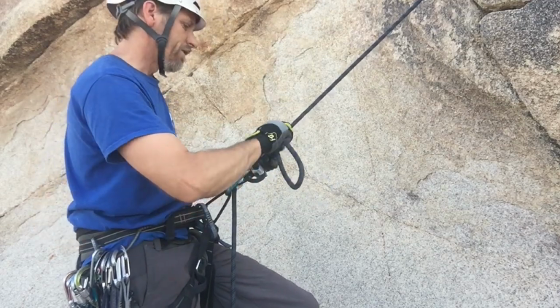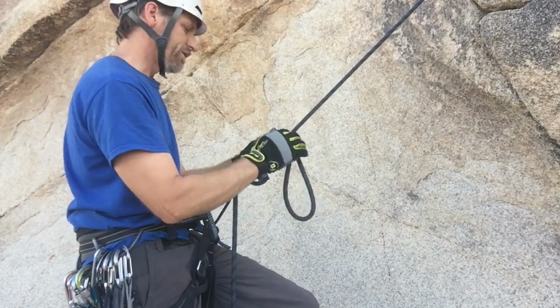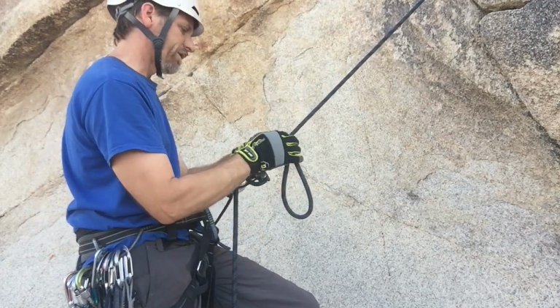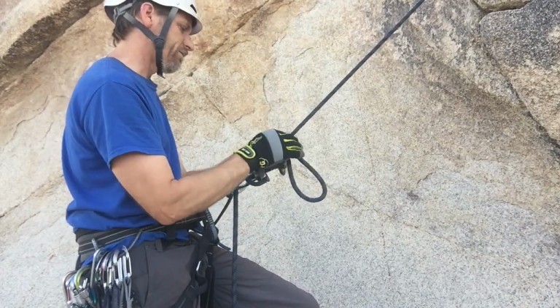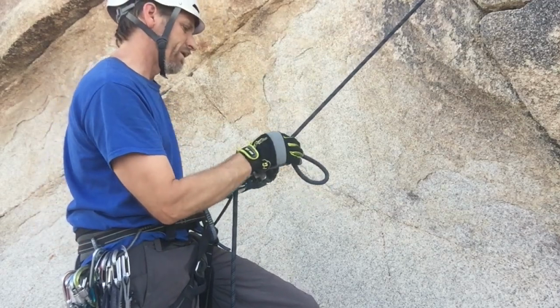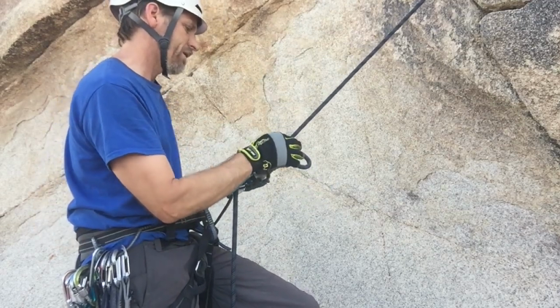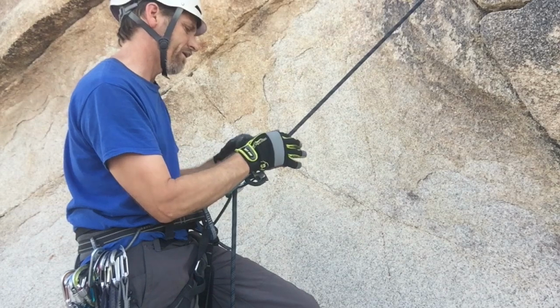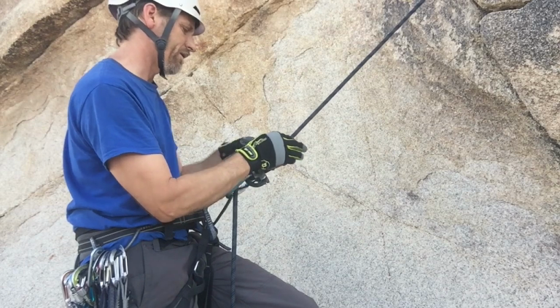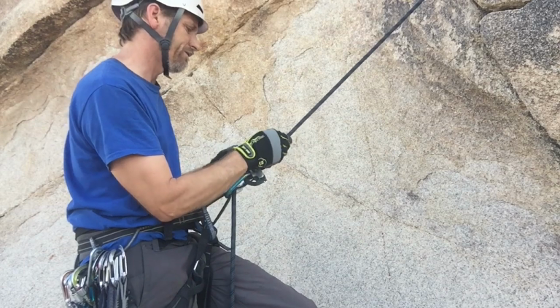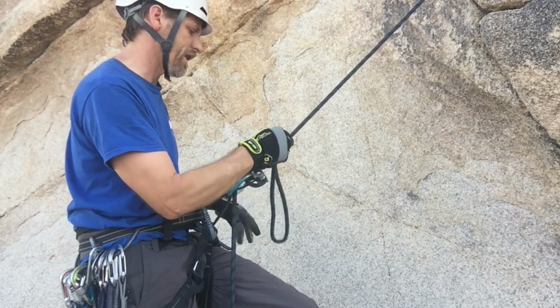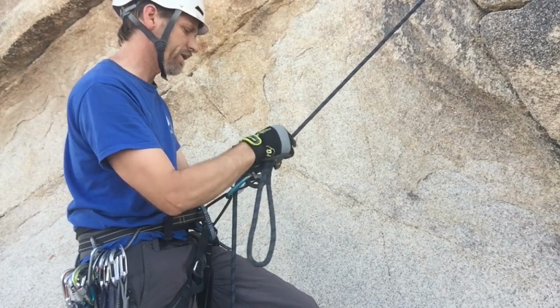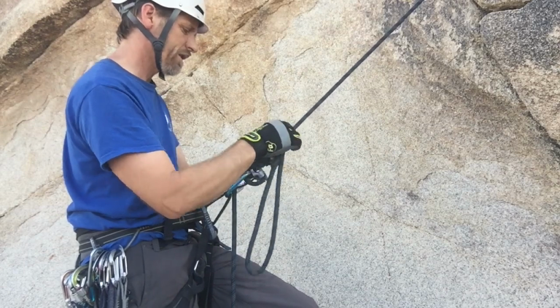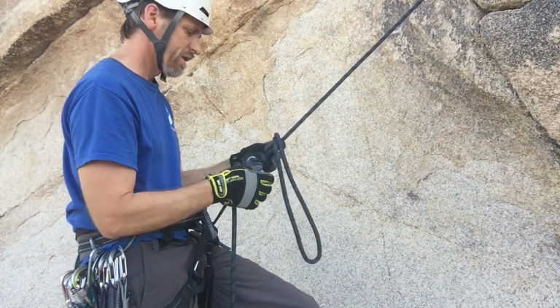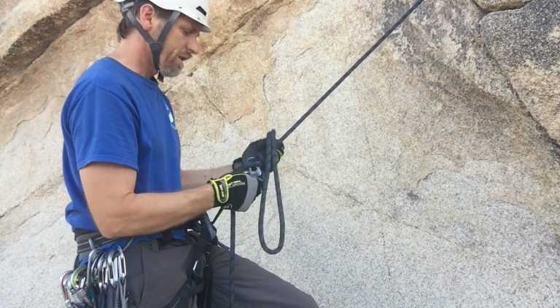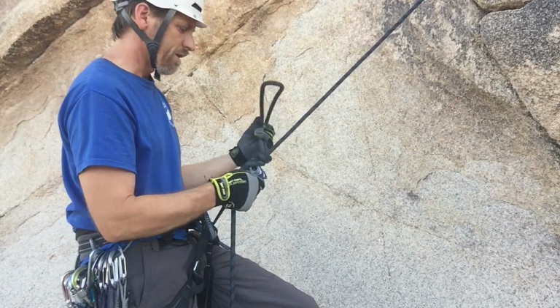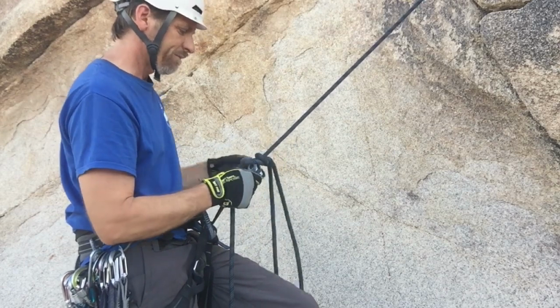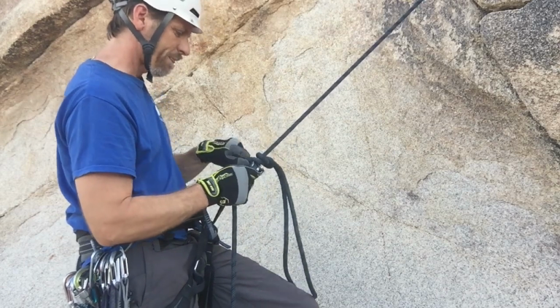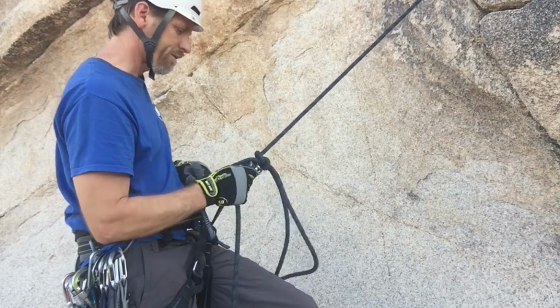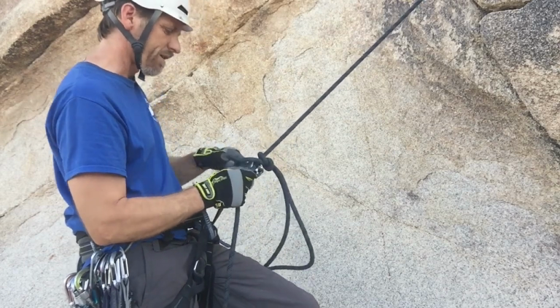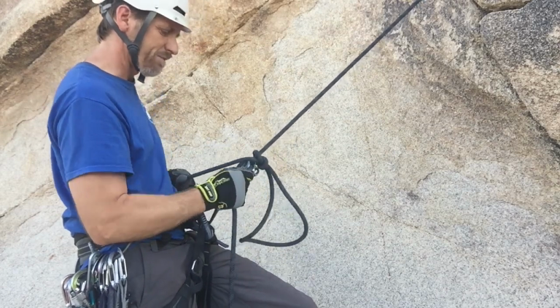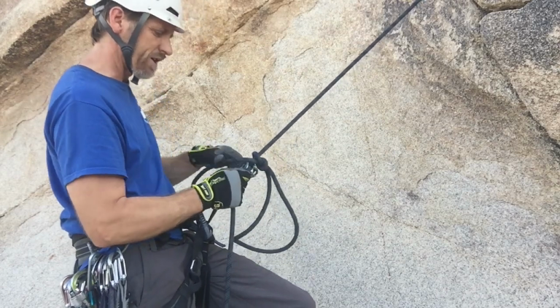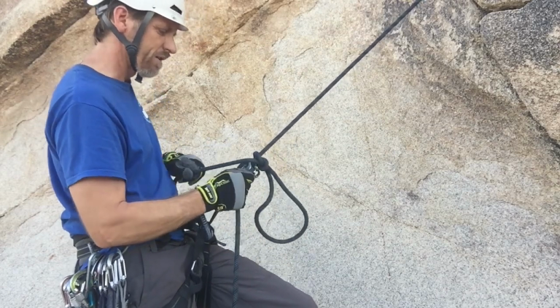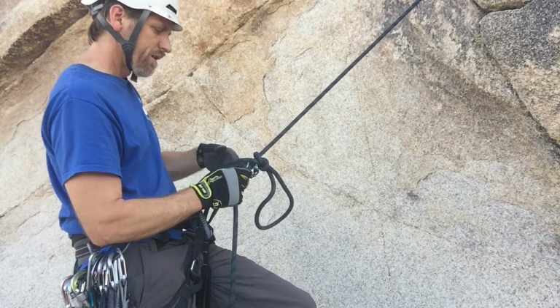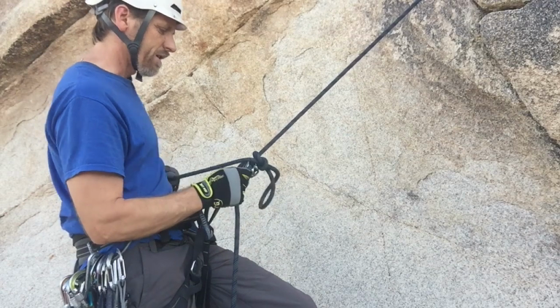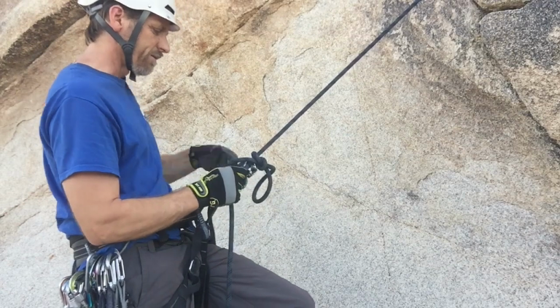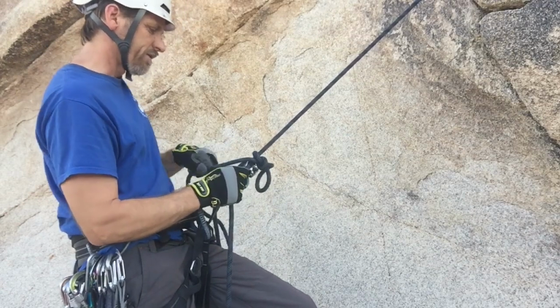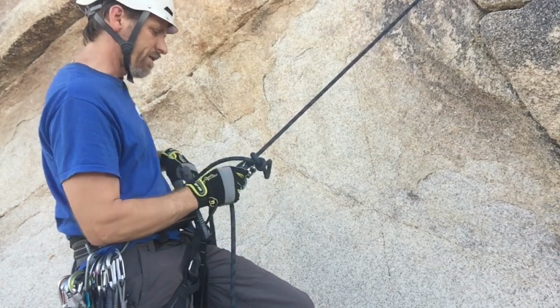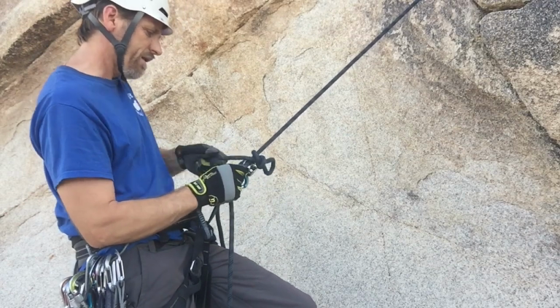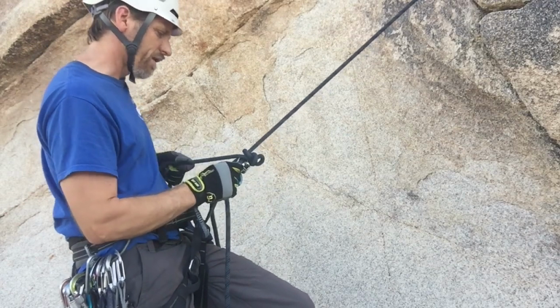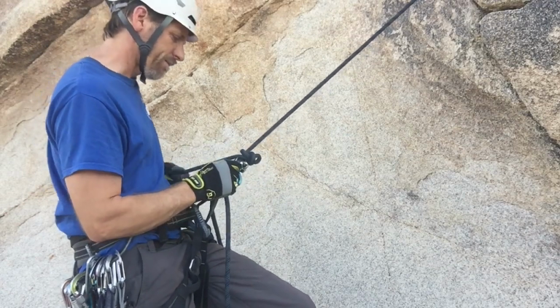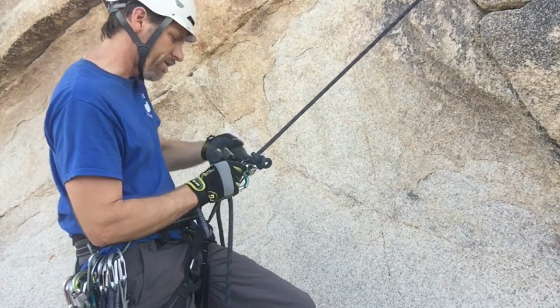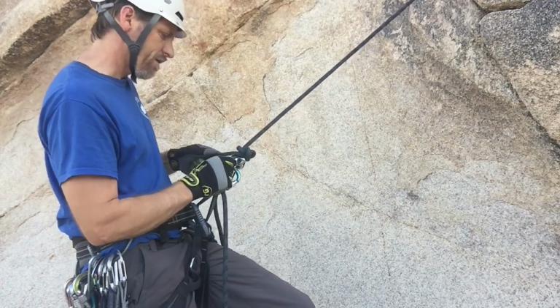Just one last variation. Watch how I can pinch here and release without dropping my partner at all.